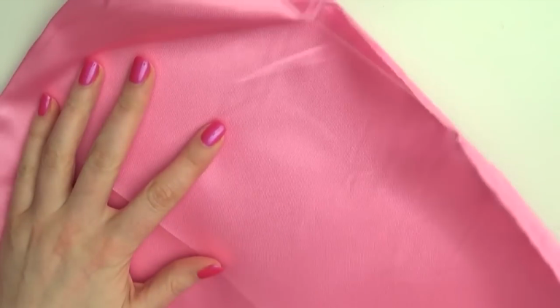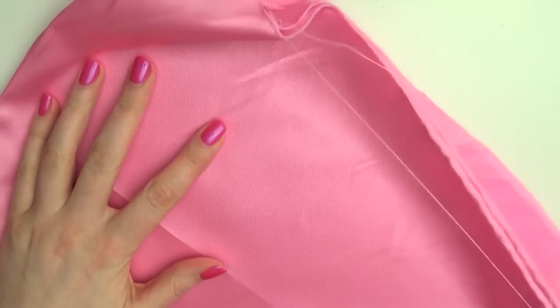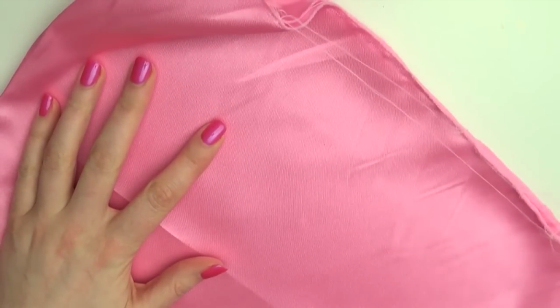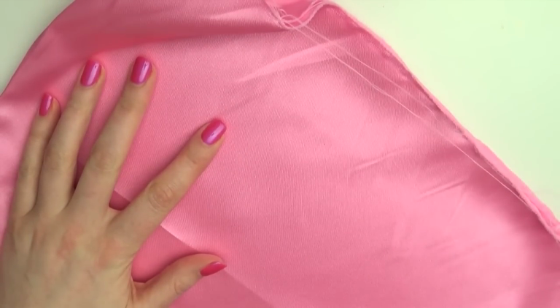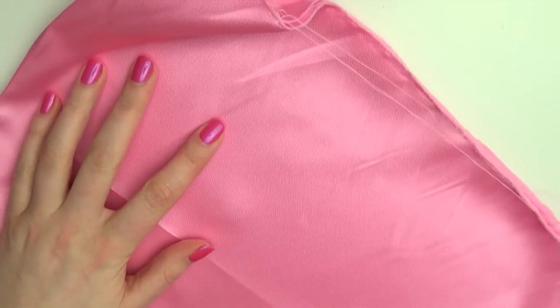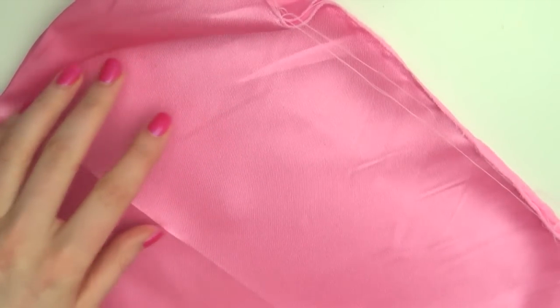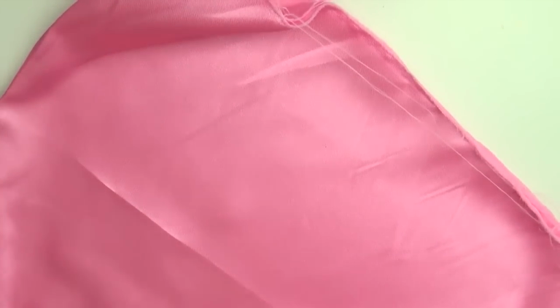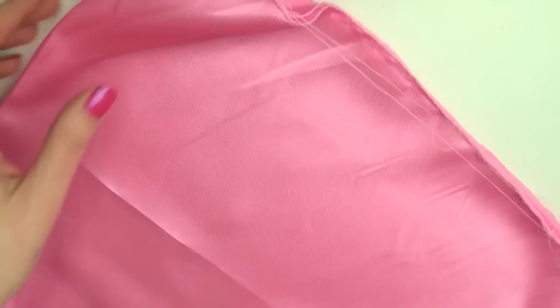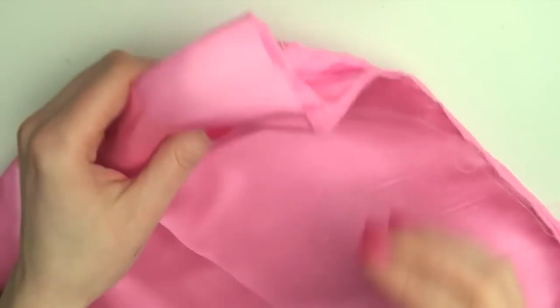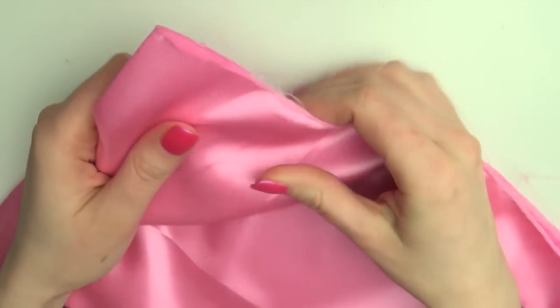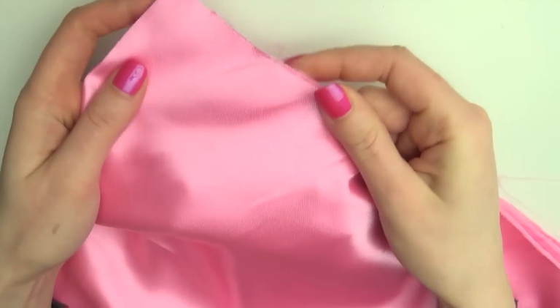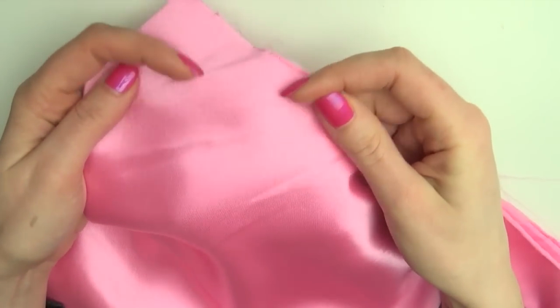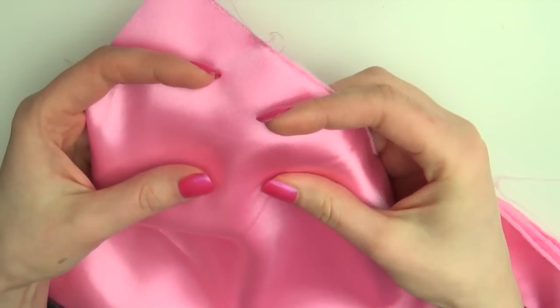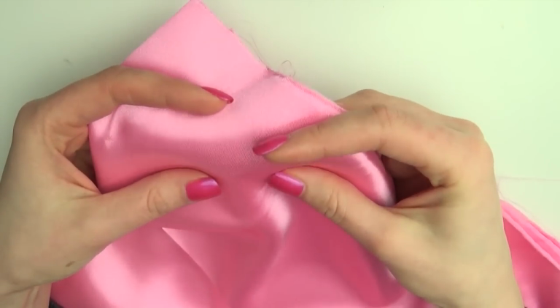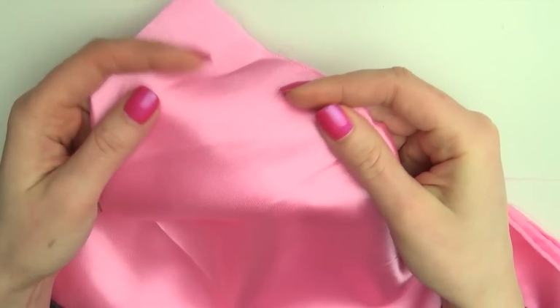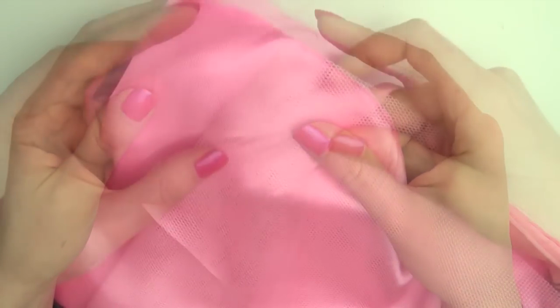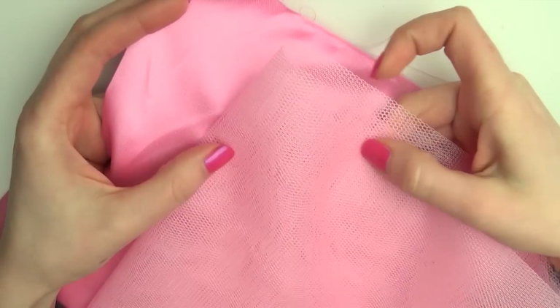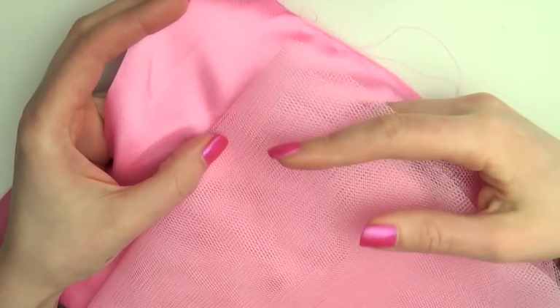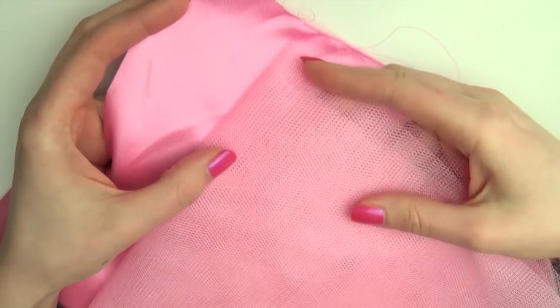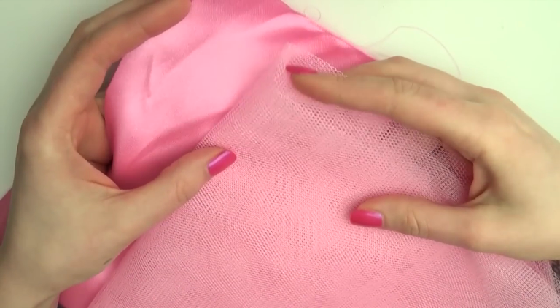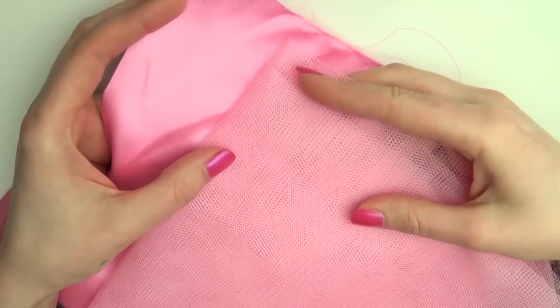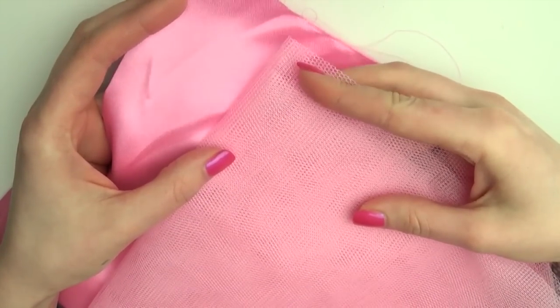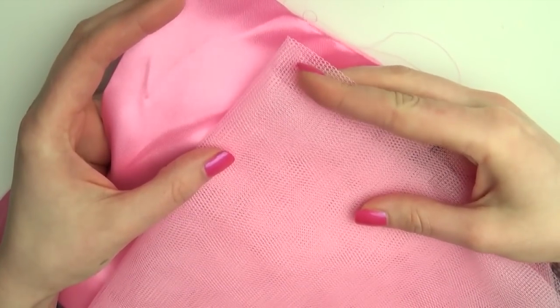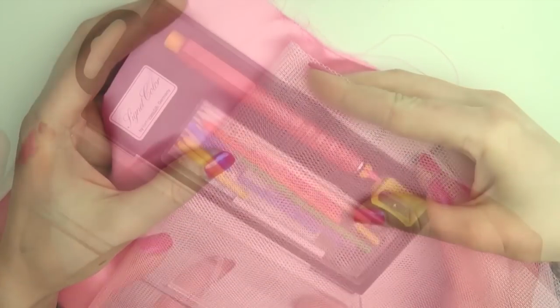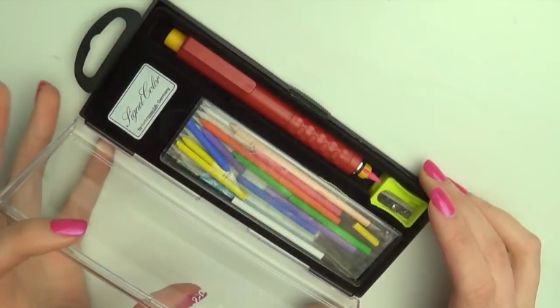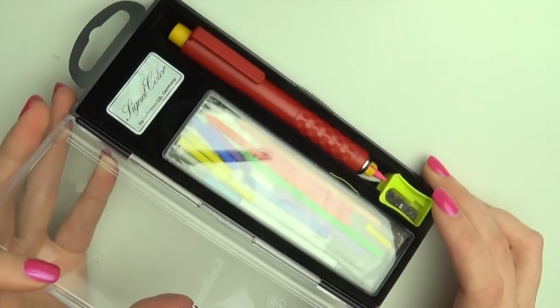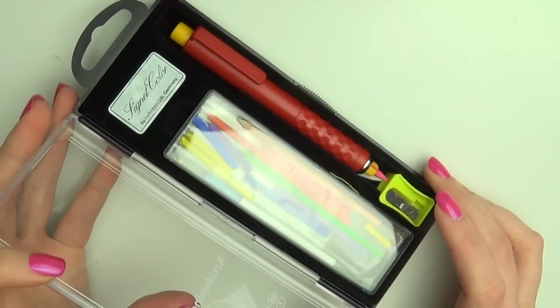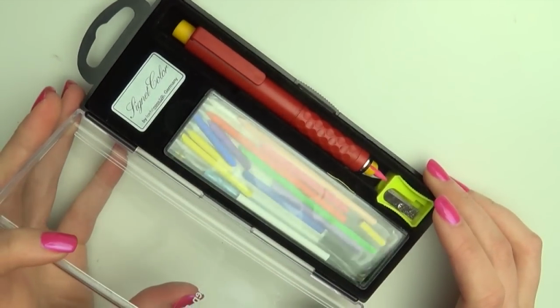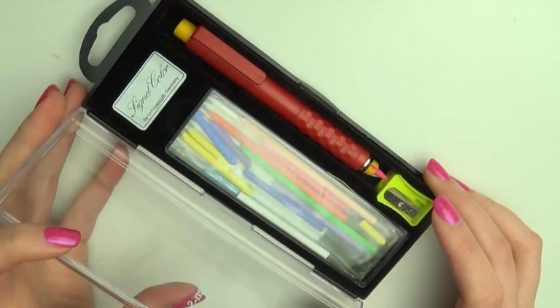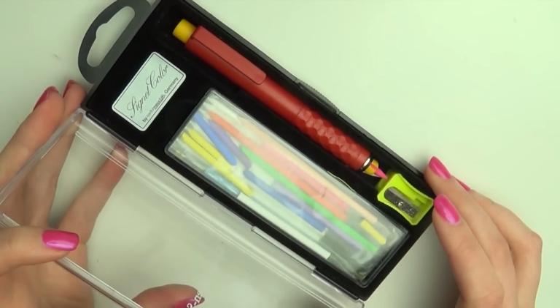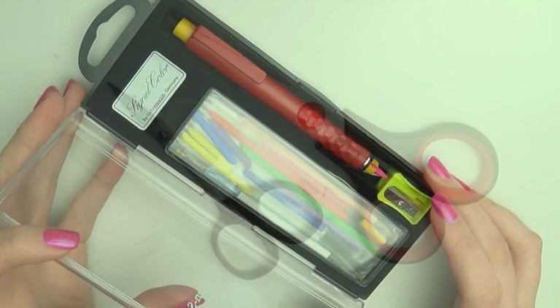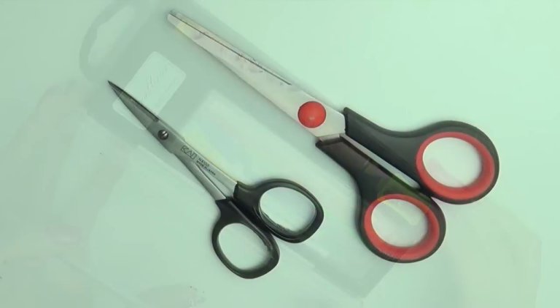Start by picking out your fabric. I went for this shiny pink one and some tulle to match. Also get out some fabric chalk and some scissors.